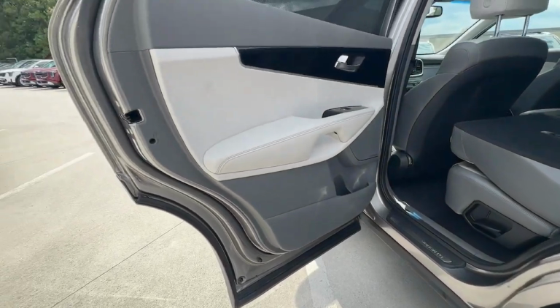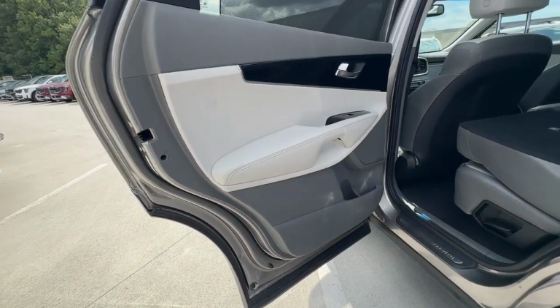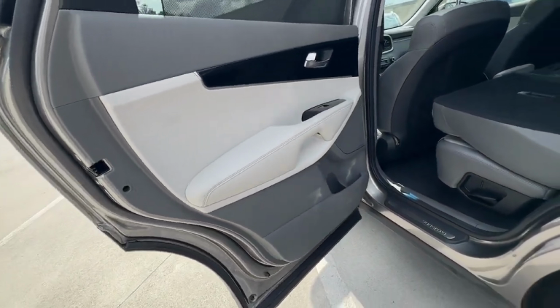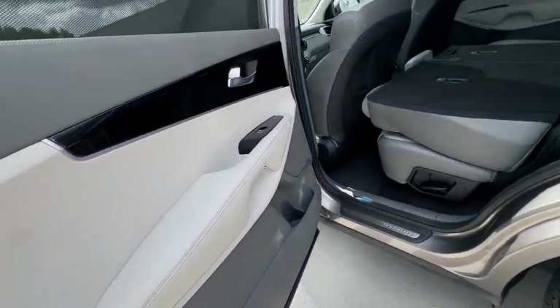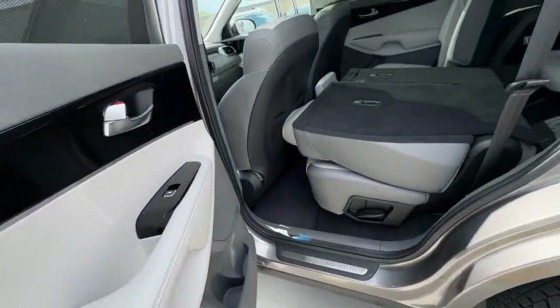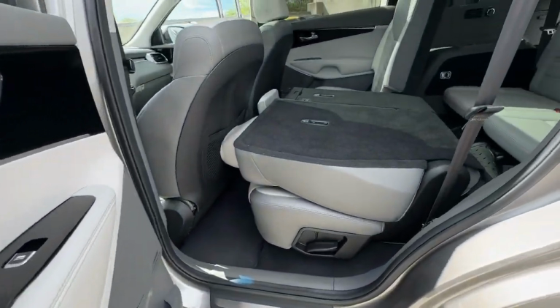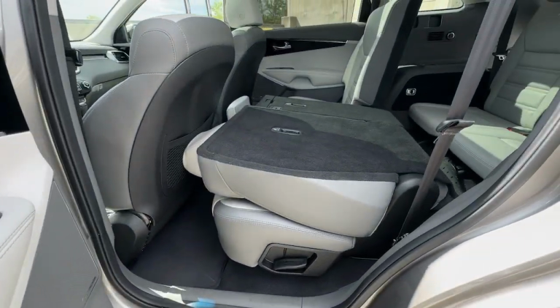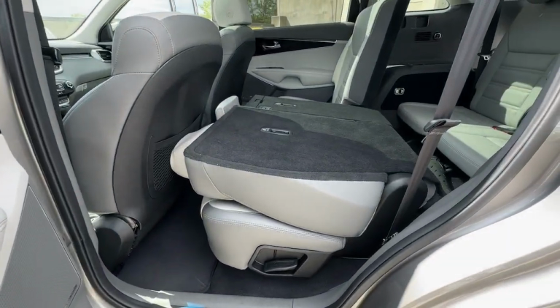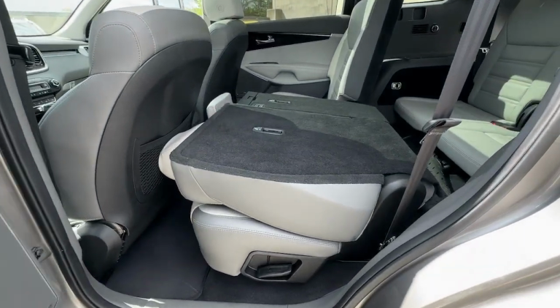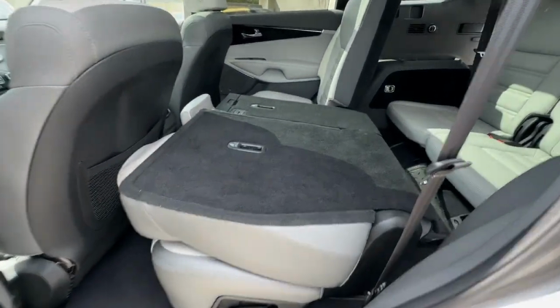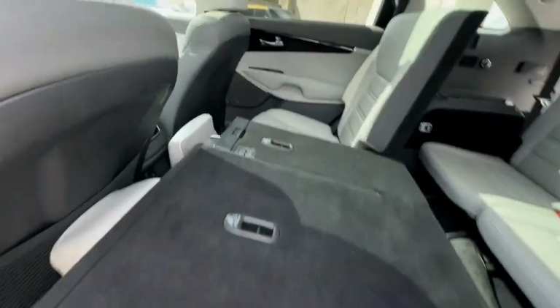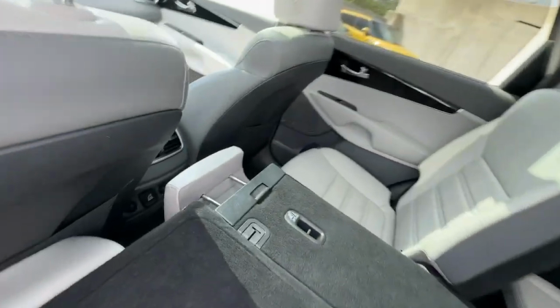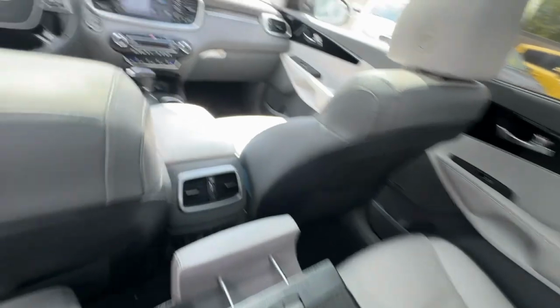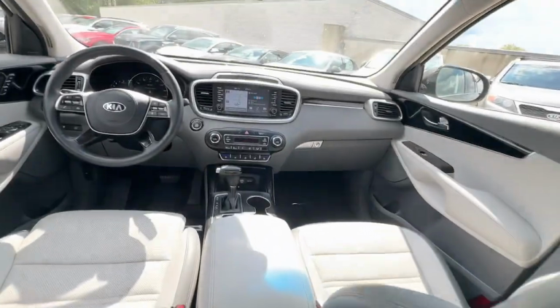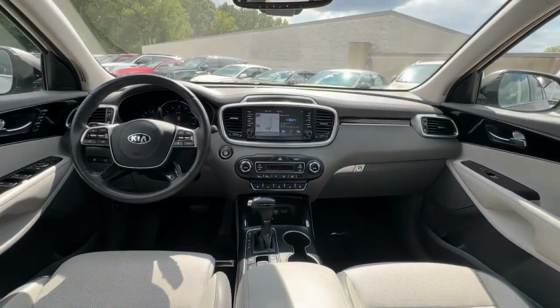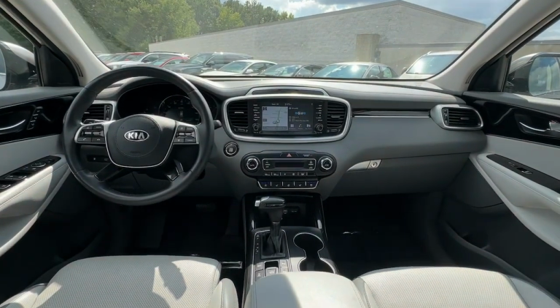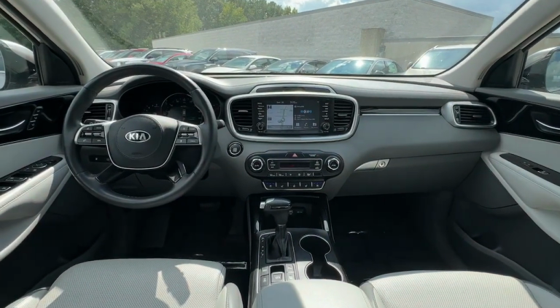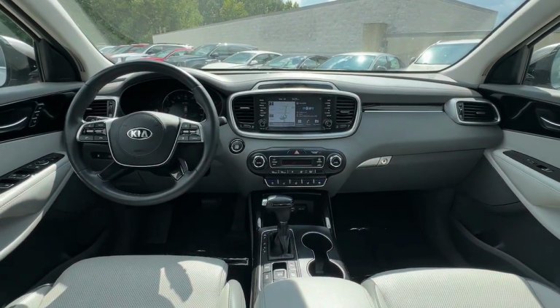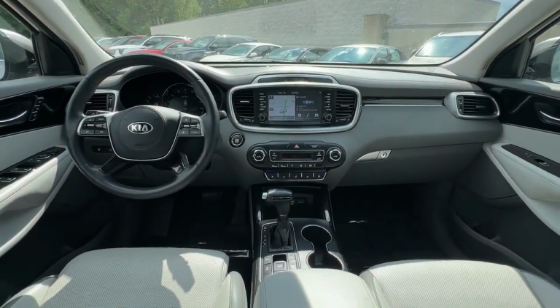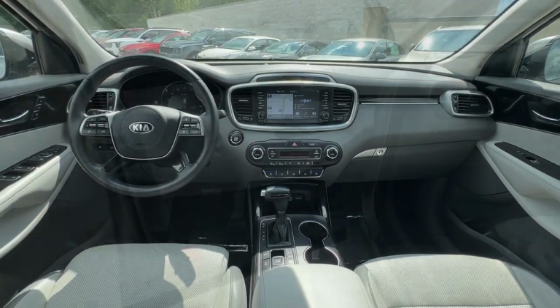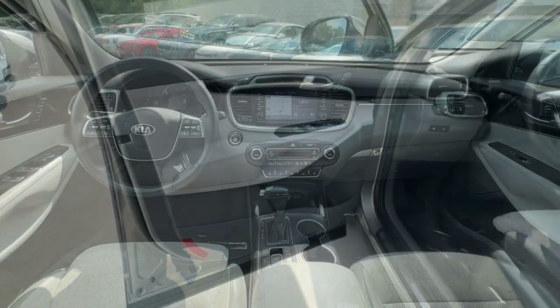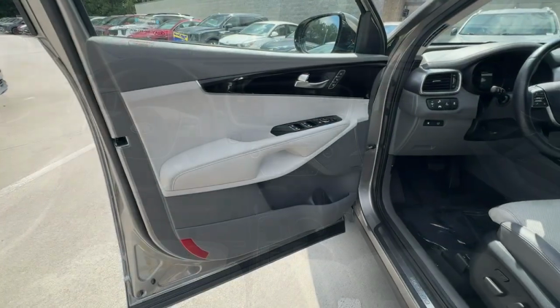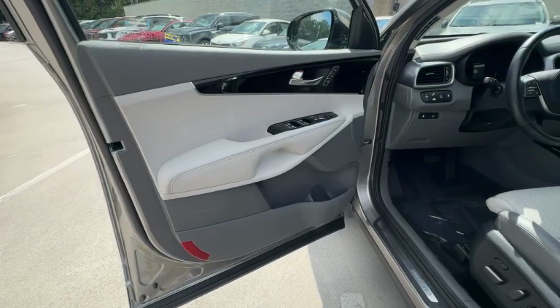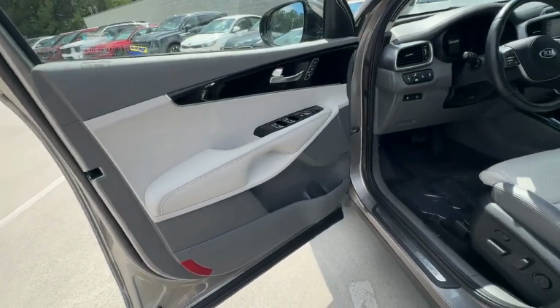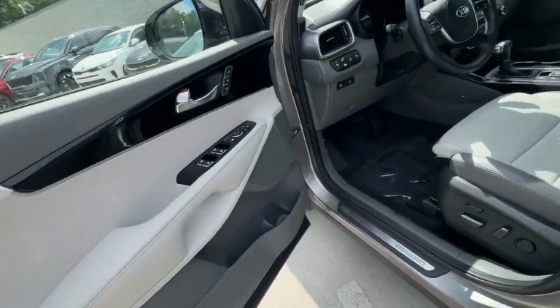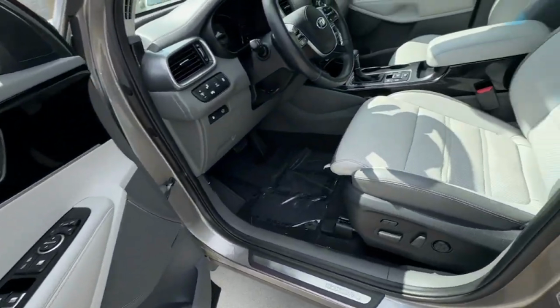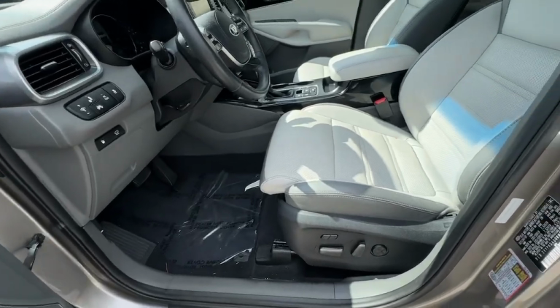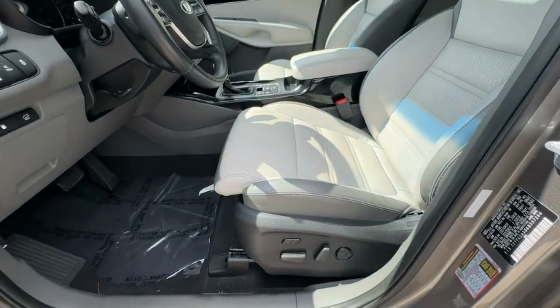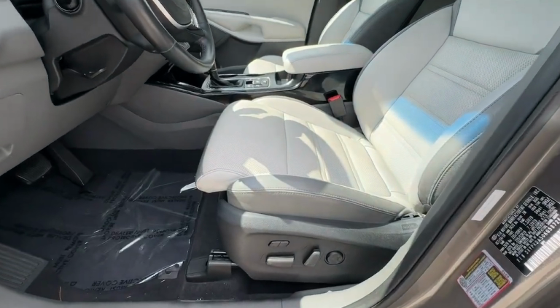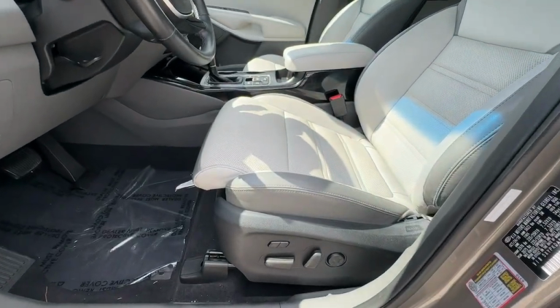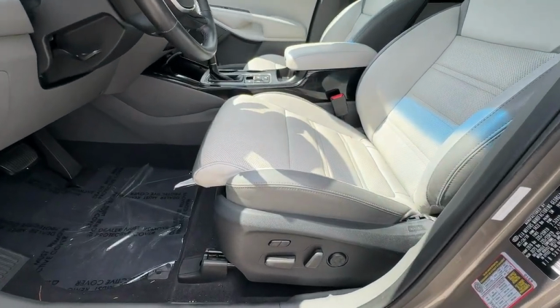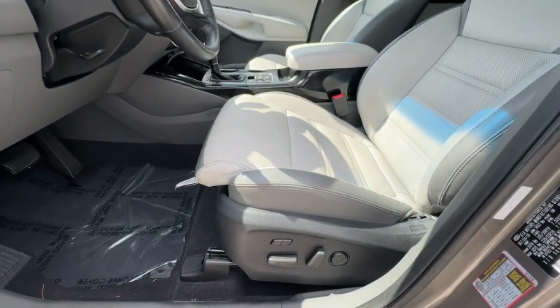Pre-collision system, proximity key entry, all-wheel drive, navigation system, keyless entry, sun moonroof, satellite radio, lane-keeping assist, backup camera, fog lamps.